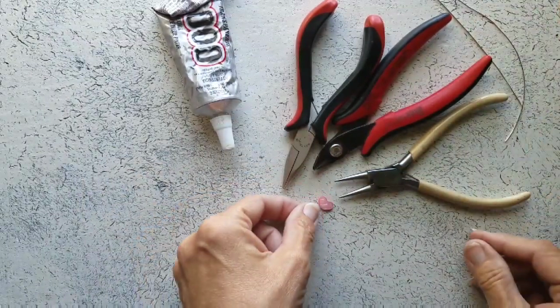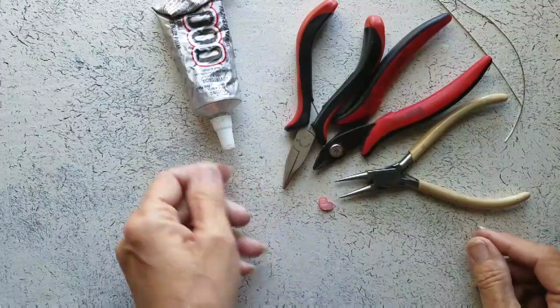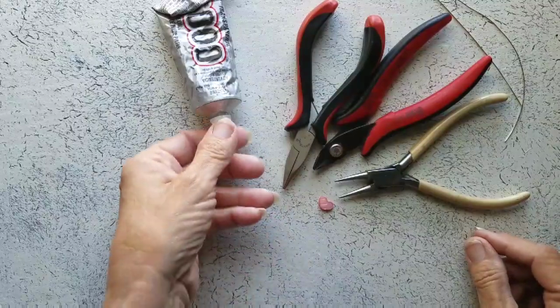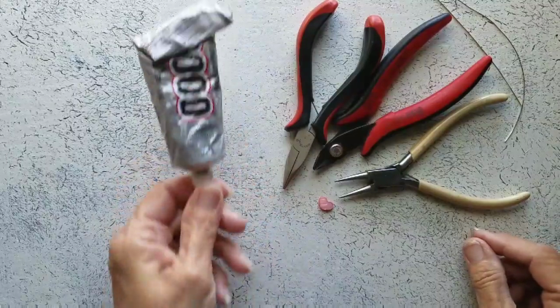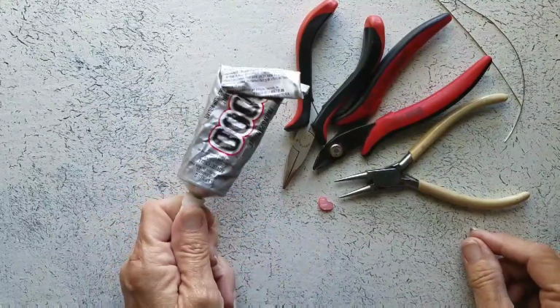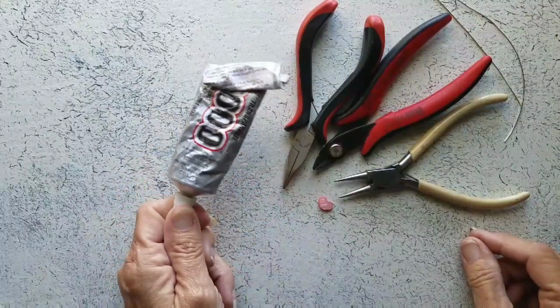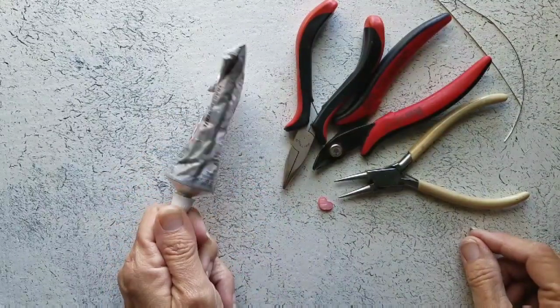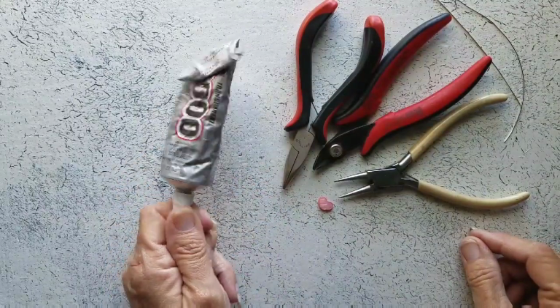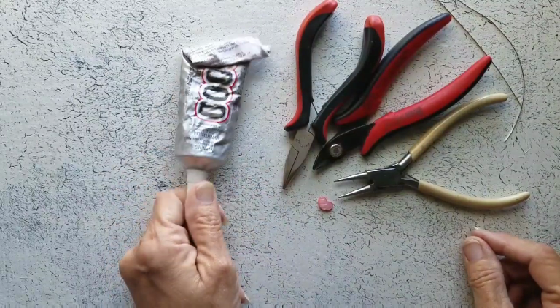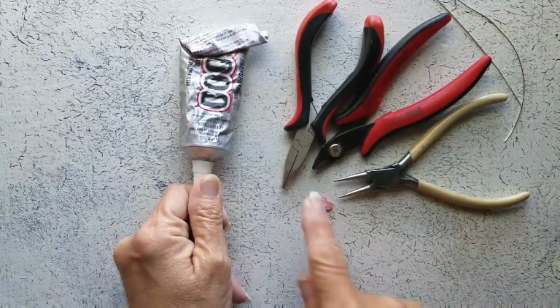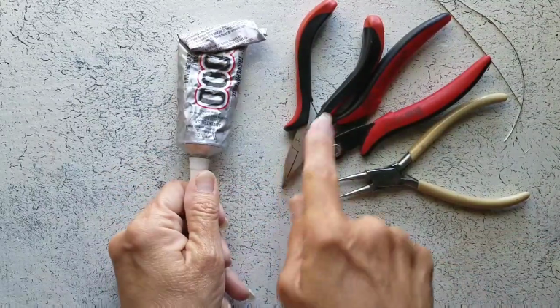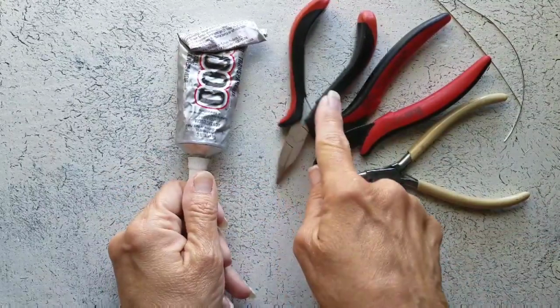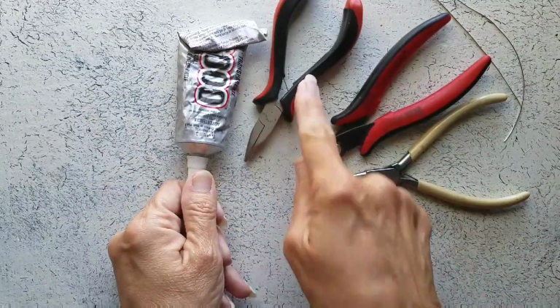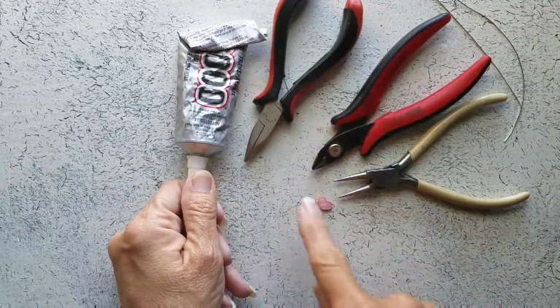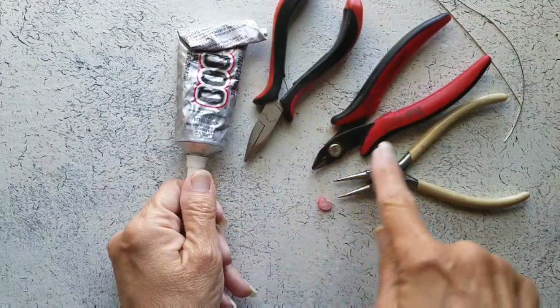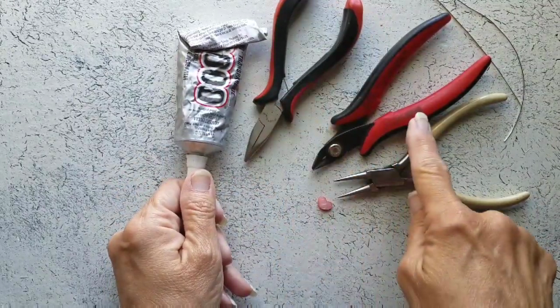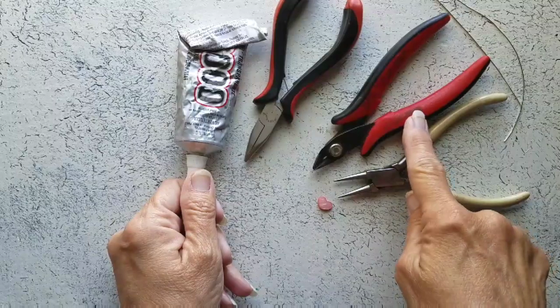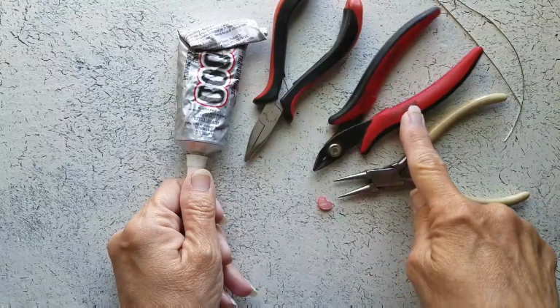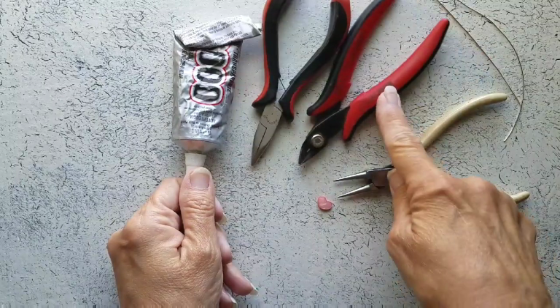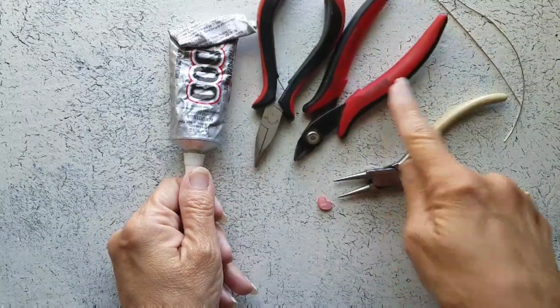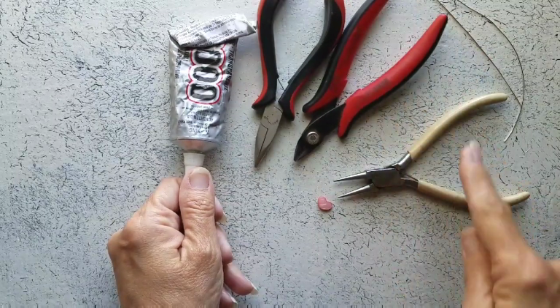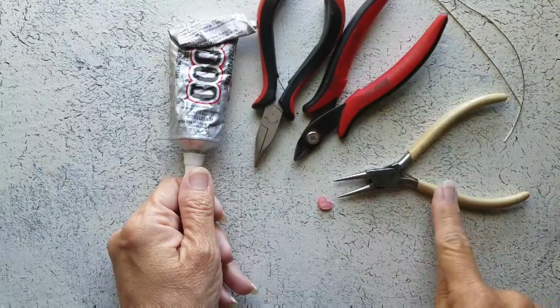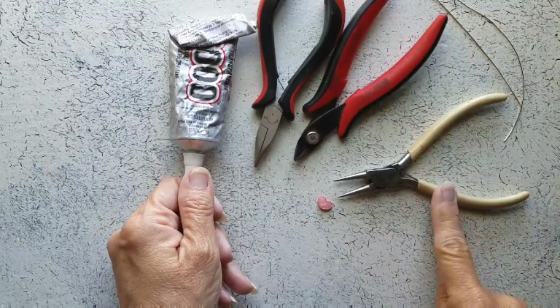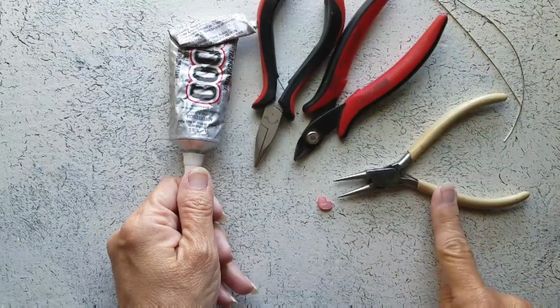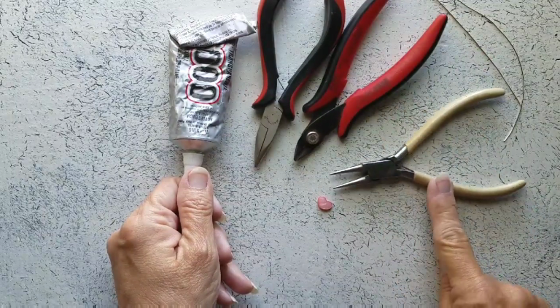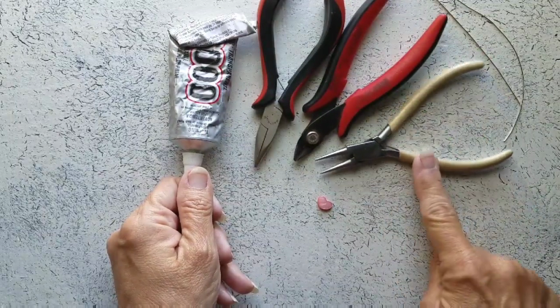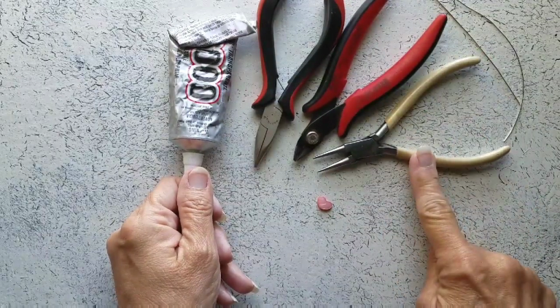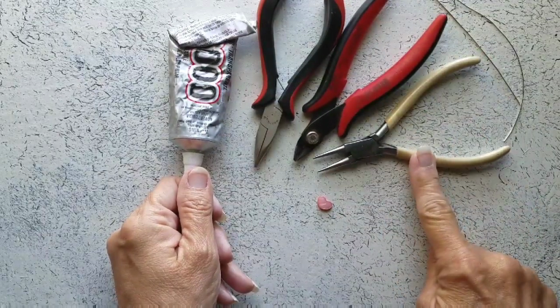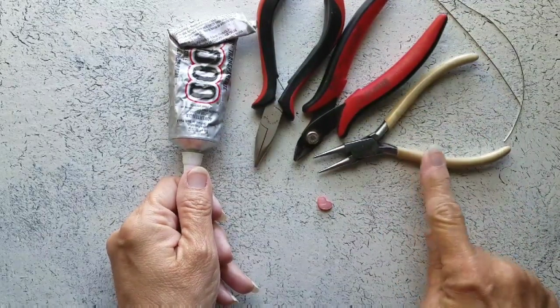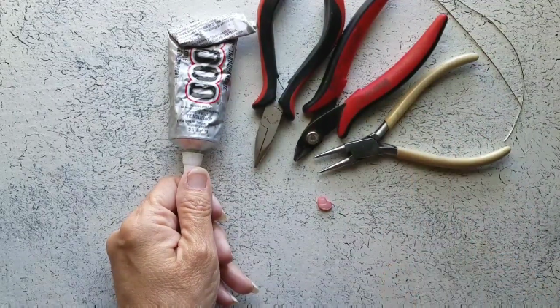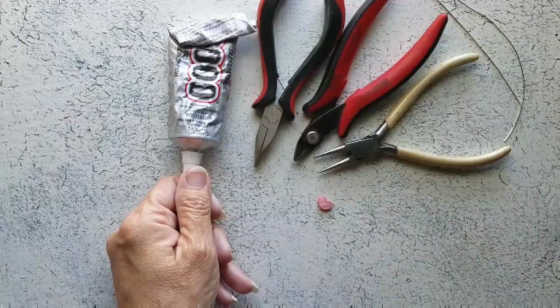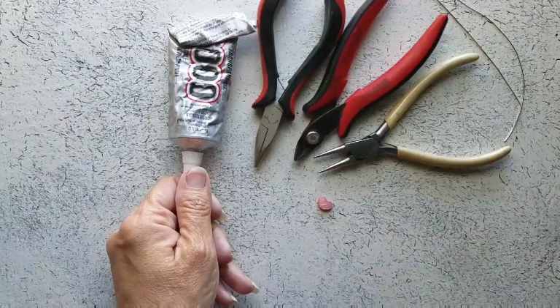I have some E6000, chain nose pliers, wire cutters, round nose pliers, and we need a file.